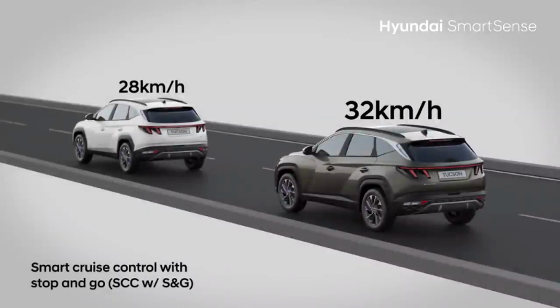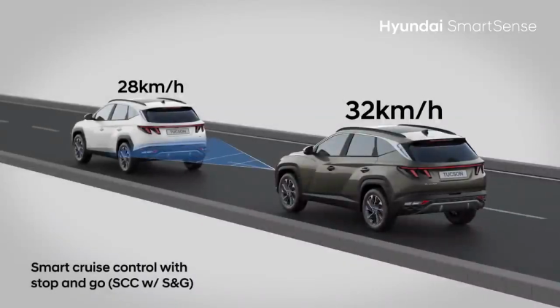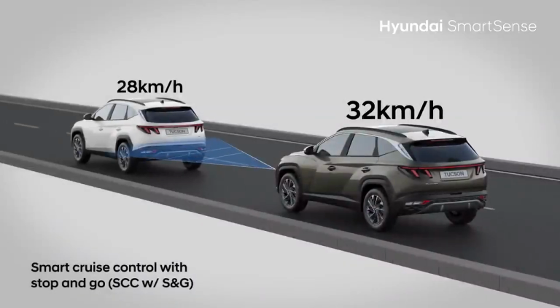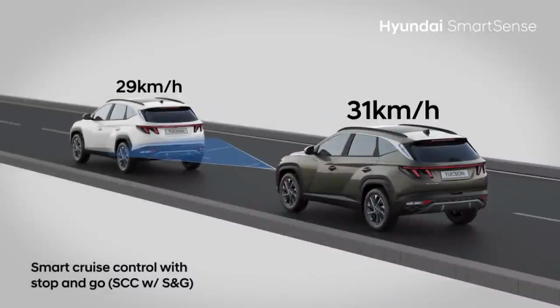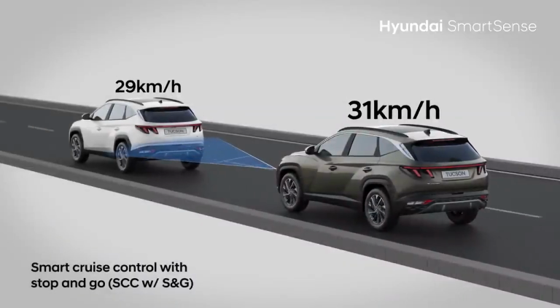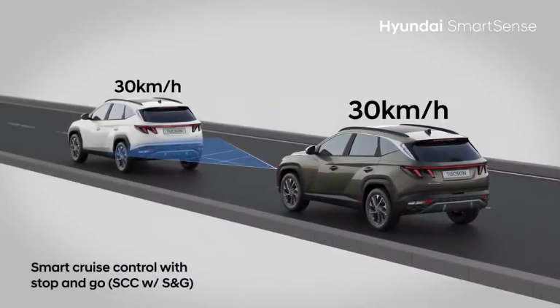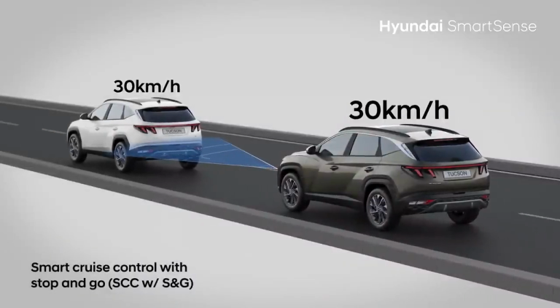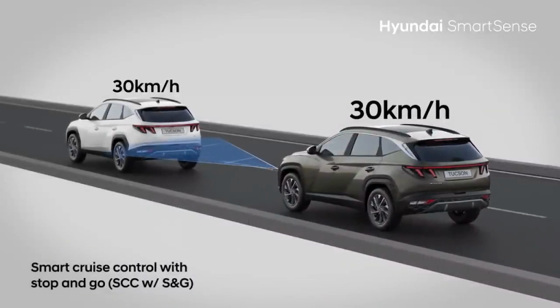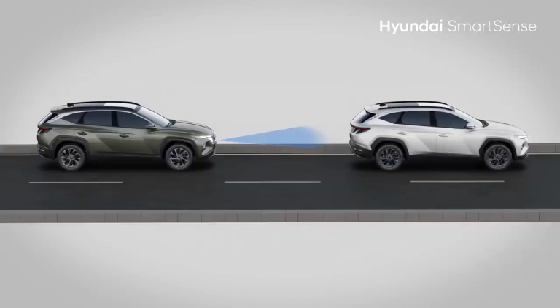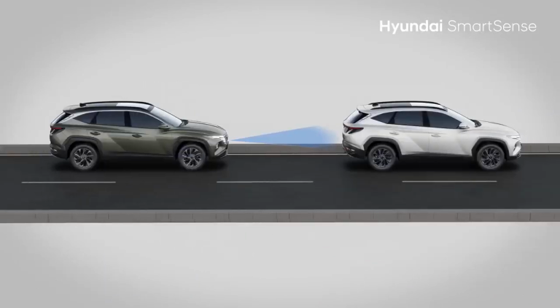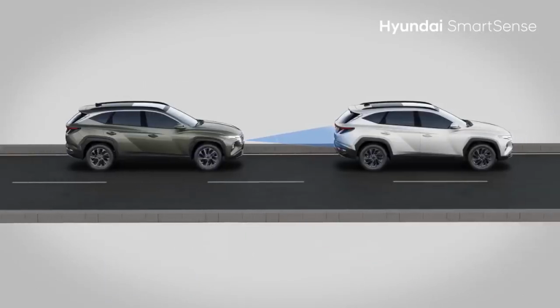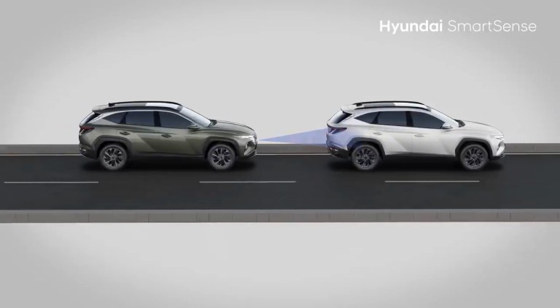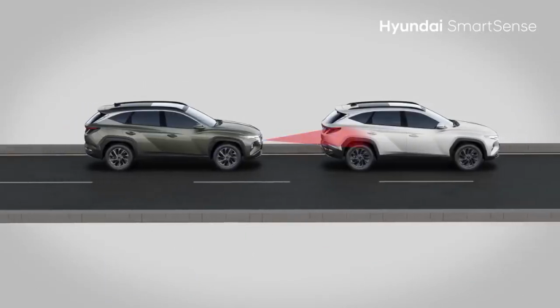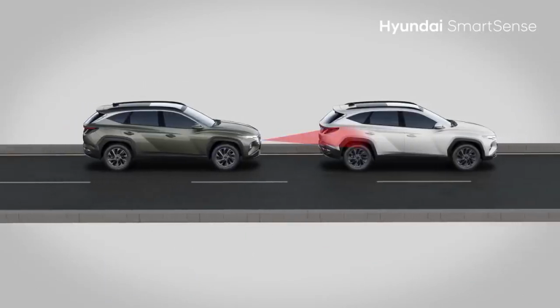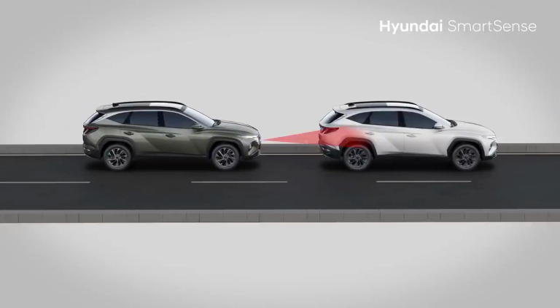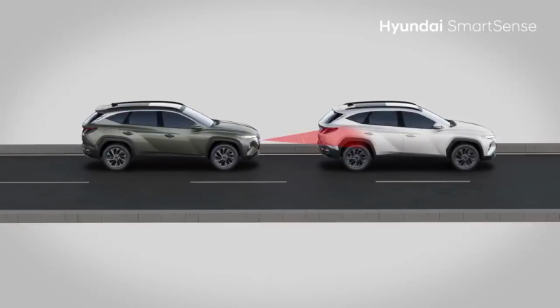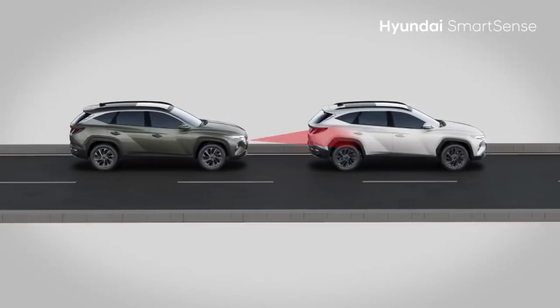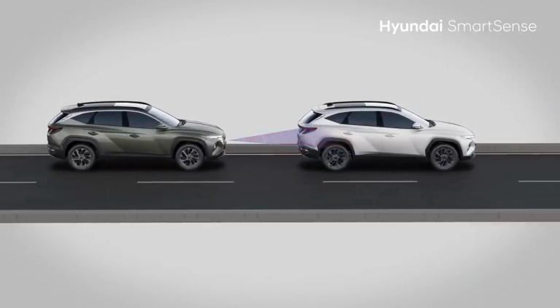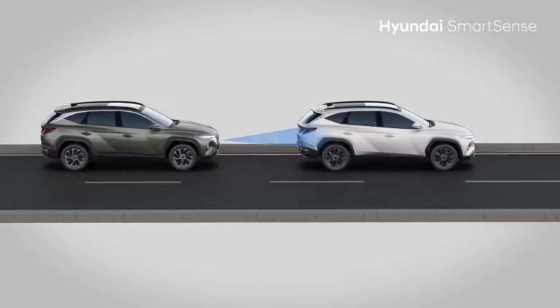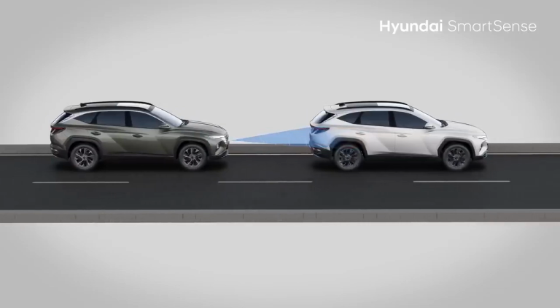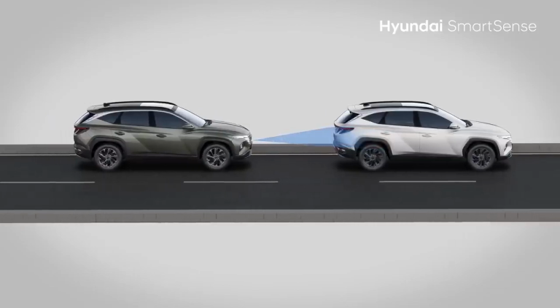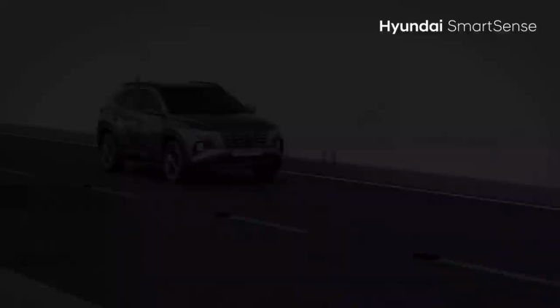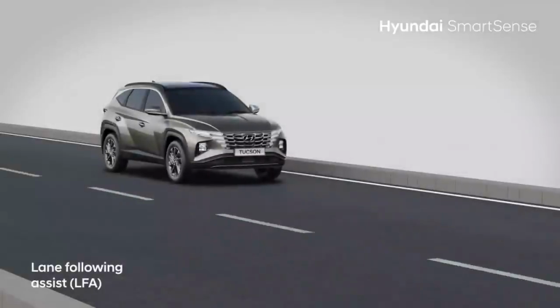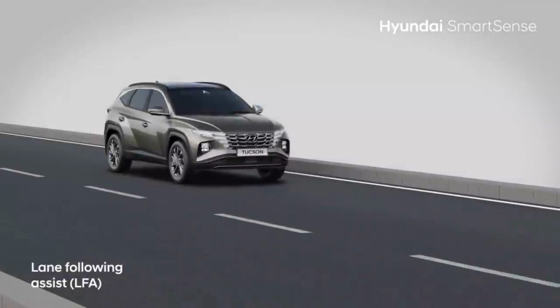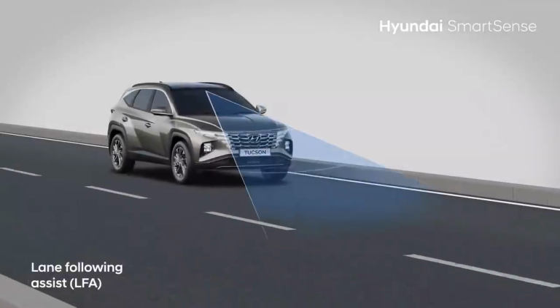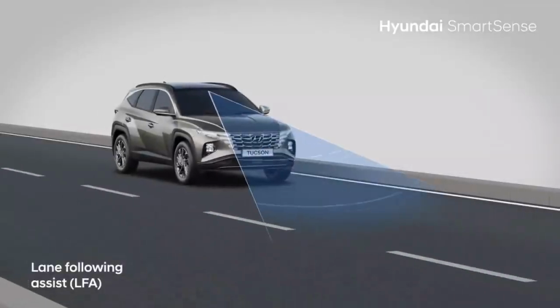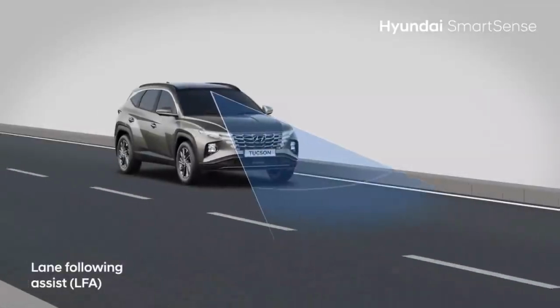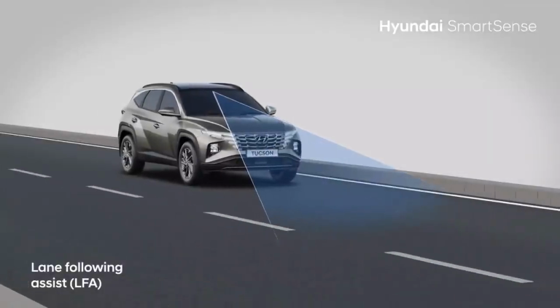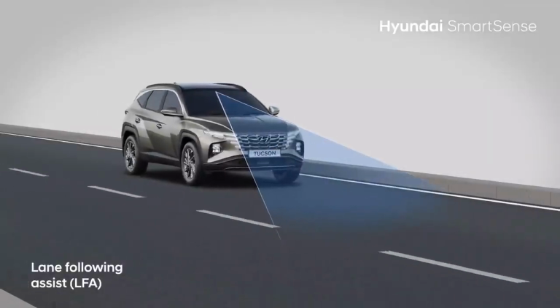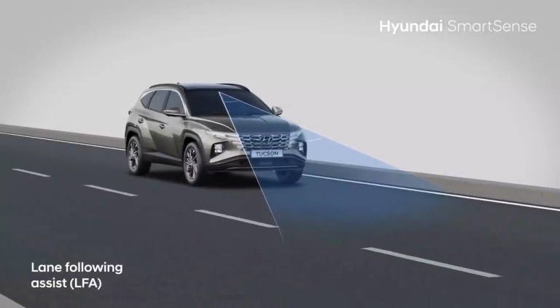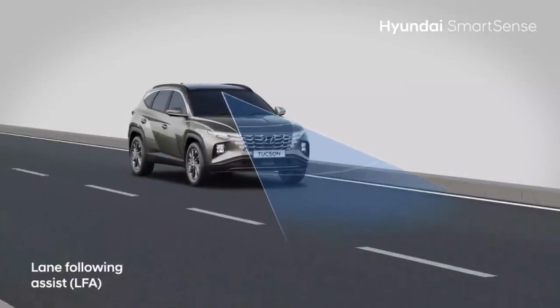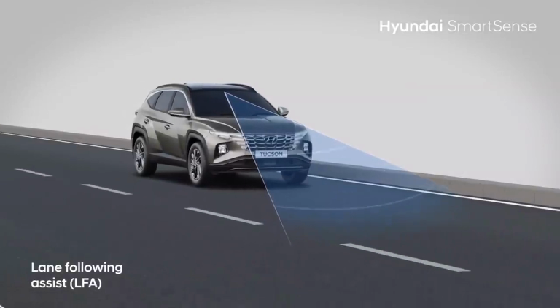Smart Cruise Control adjusts not only speed but also forward distance. So when the car in front stops and goes in 3 seconds, your car also stops and goes ahead. Lane Following Assist function helps you easily drive in the centre of your lane.